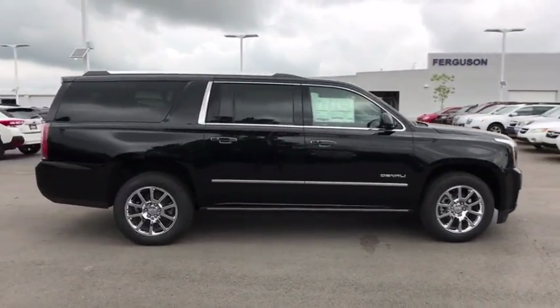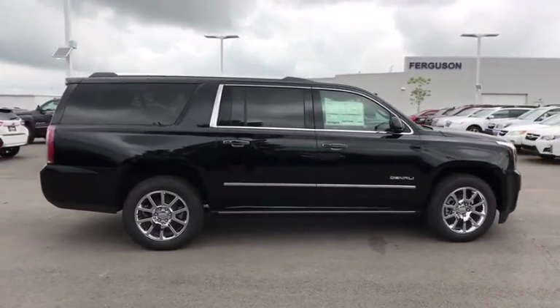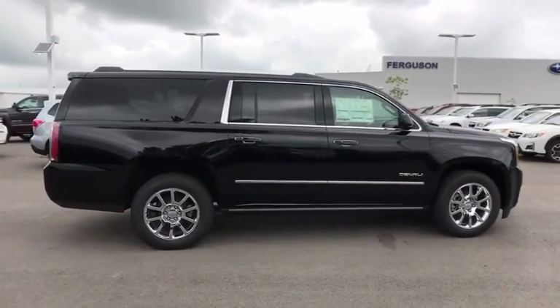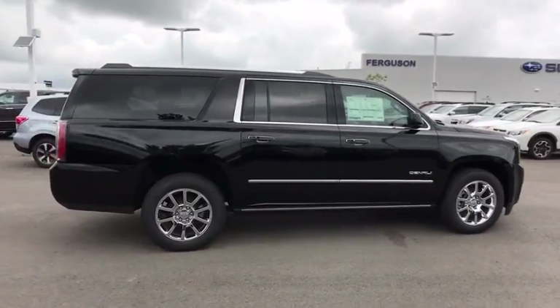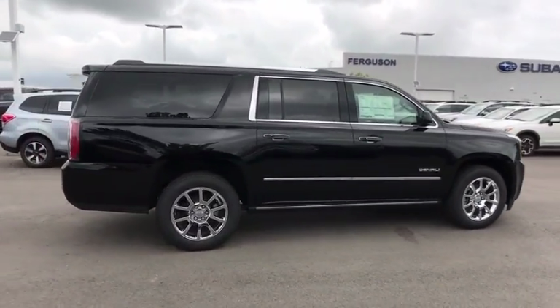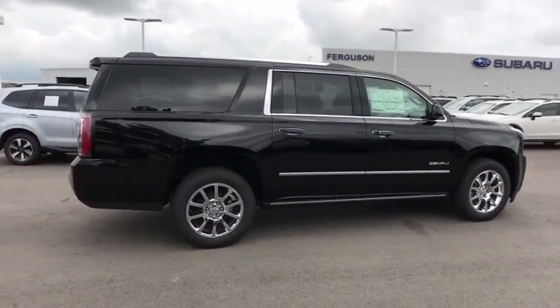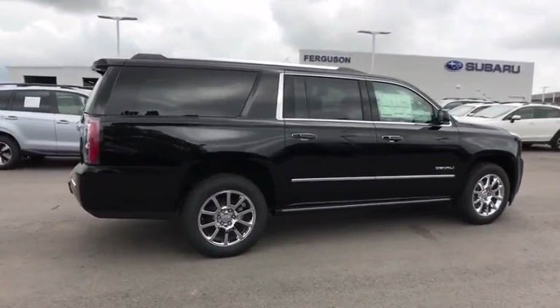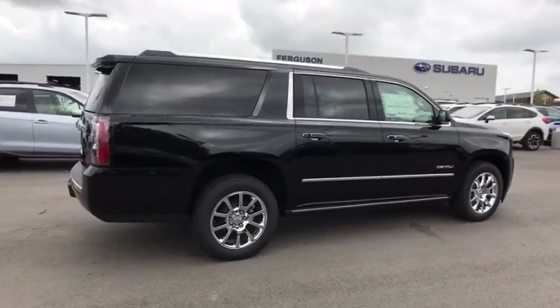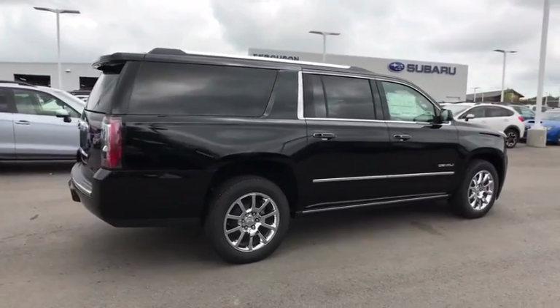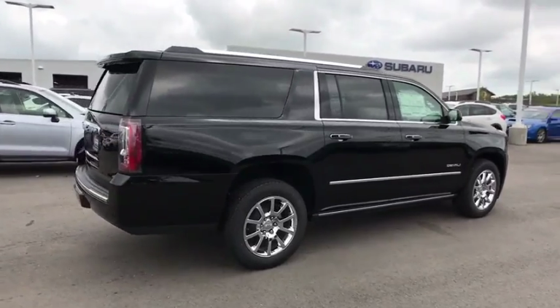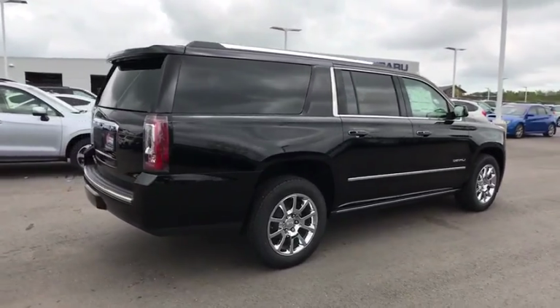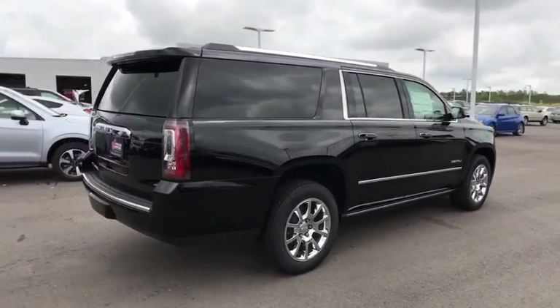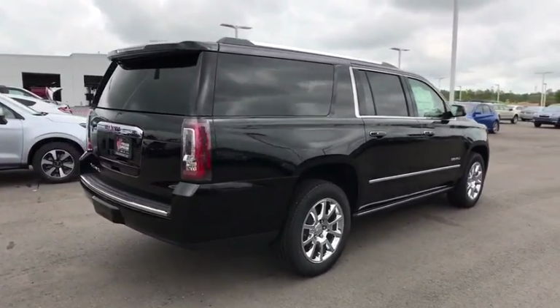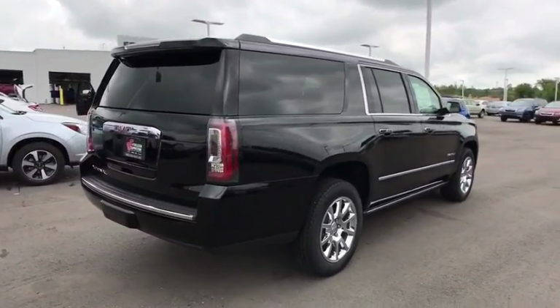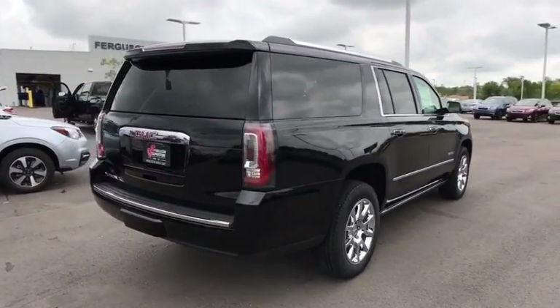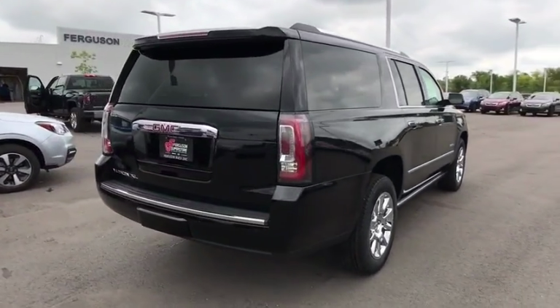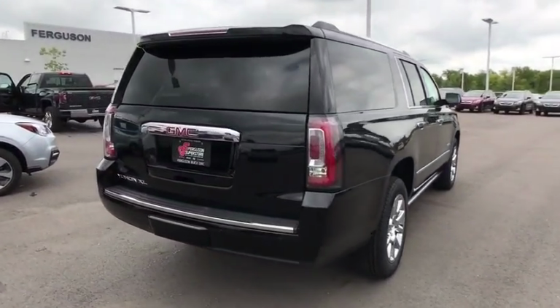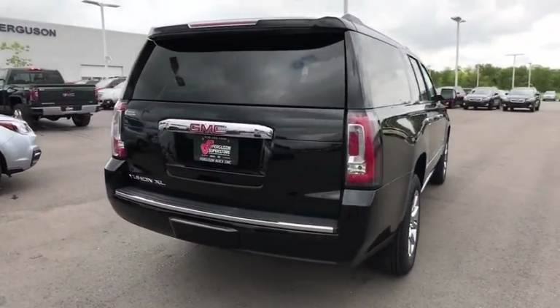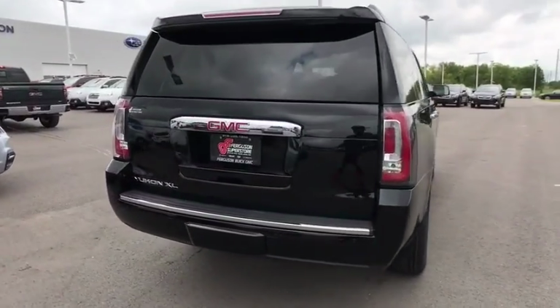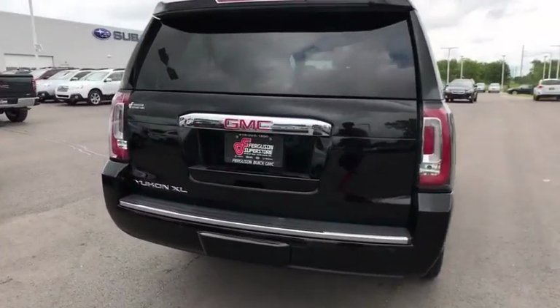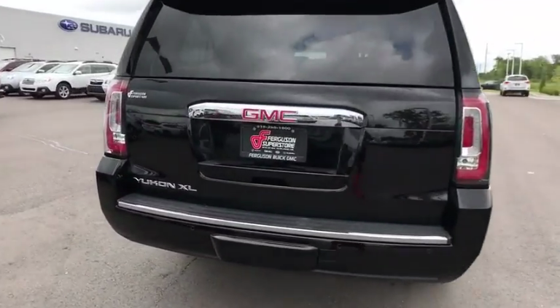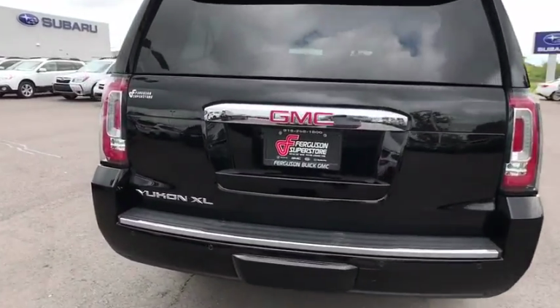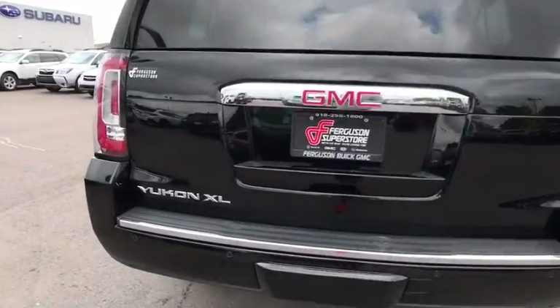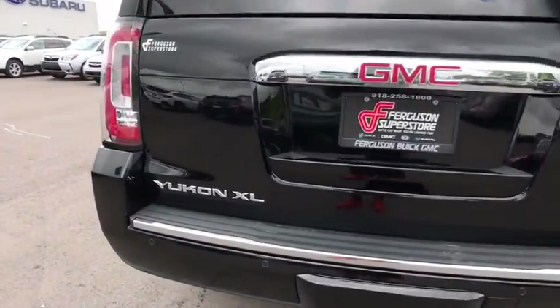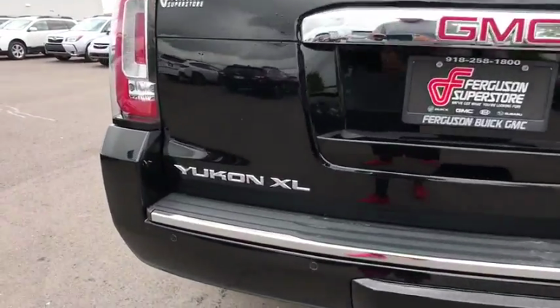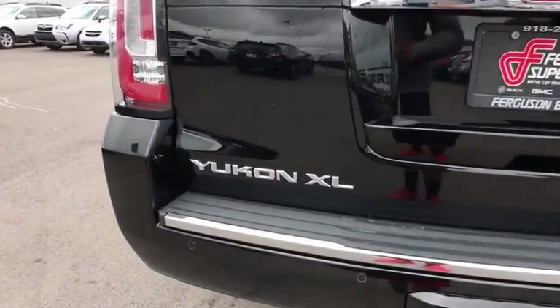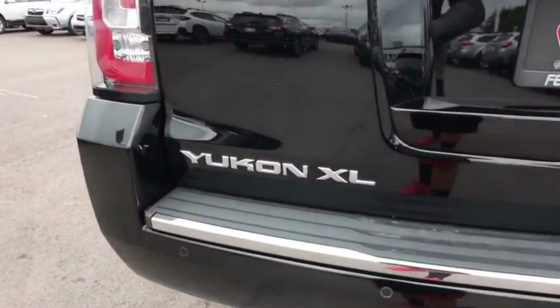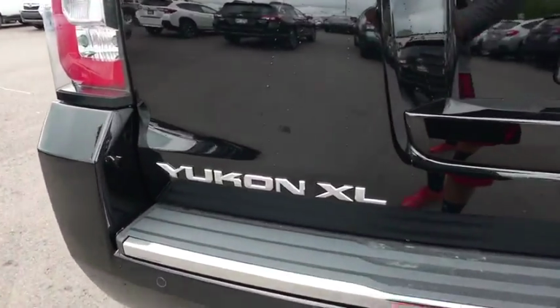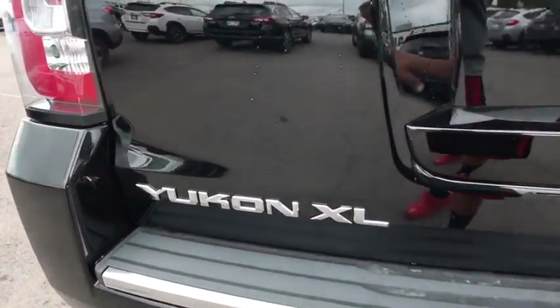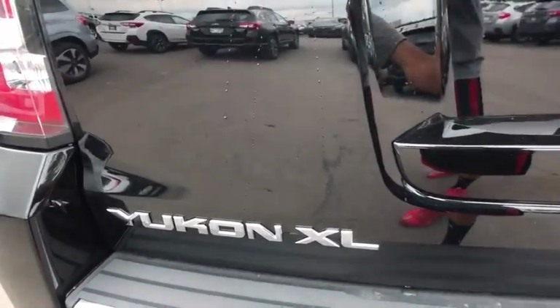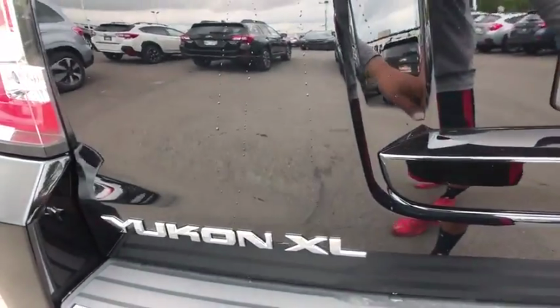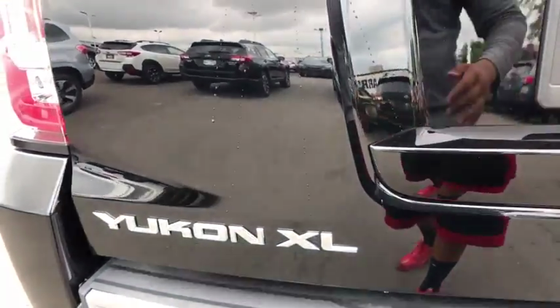Traction control. Steering wheel audio controls. Keyless entry. Remote engine start. Power passenger seat. Tow hitch. Power liftgate. Navigation system. Anti-lock braking system.